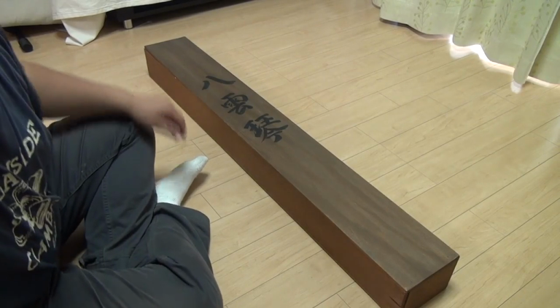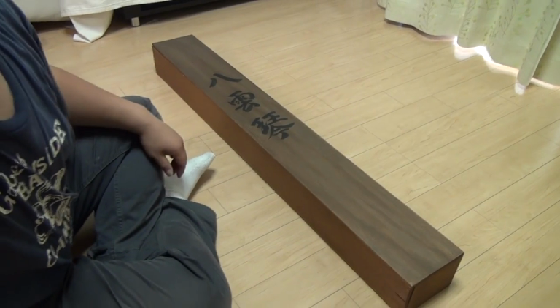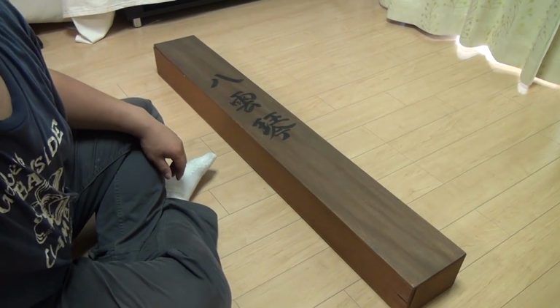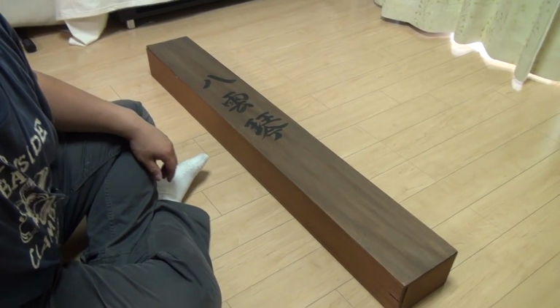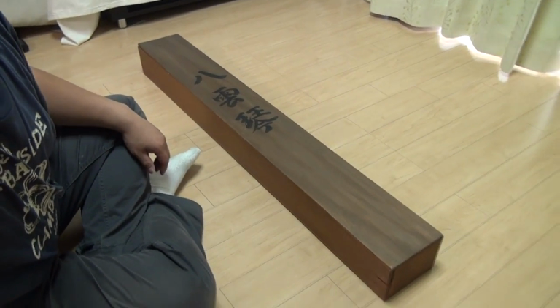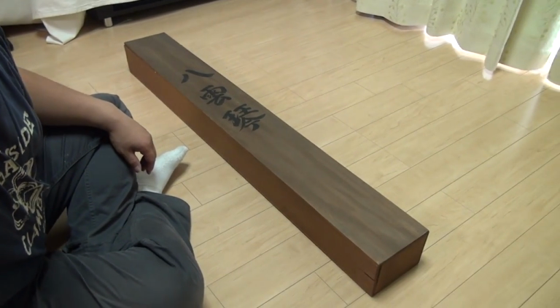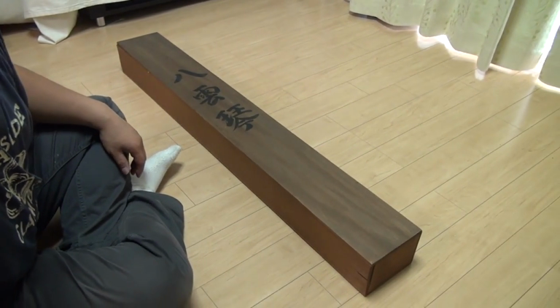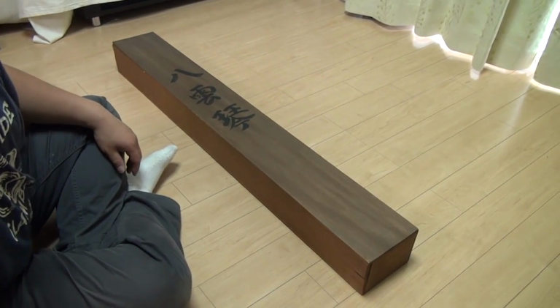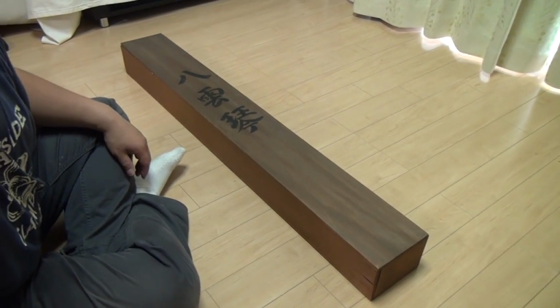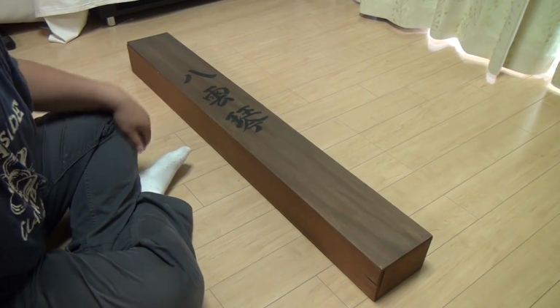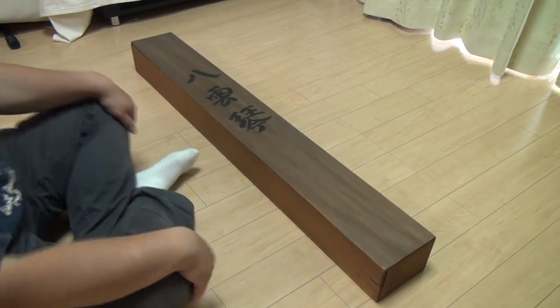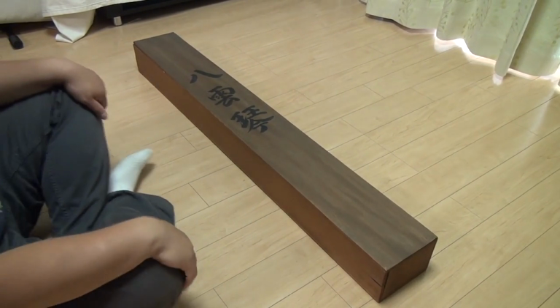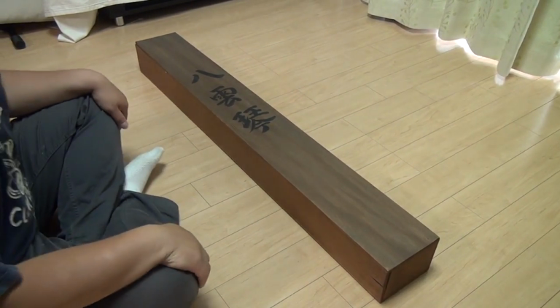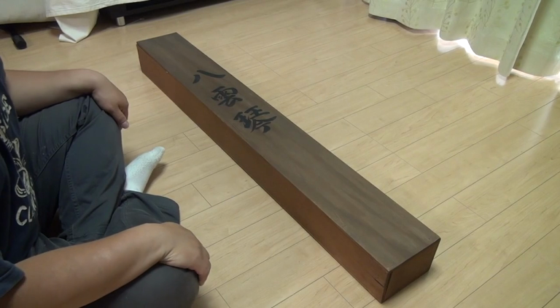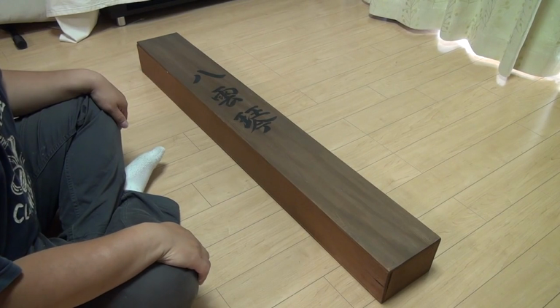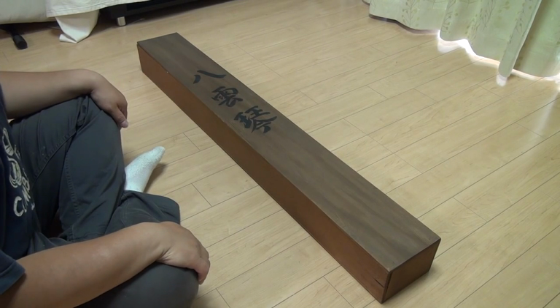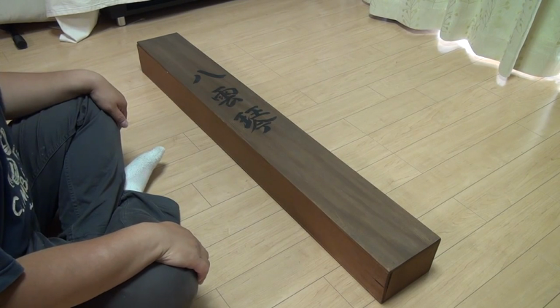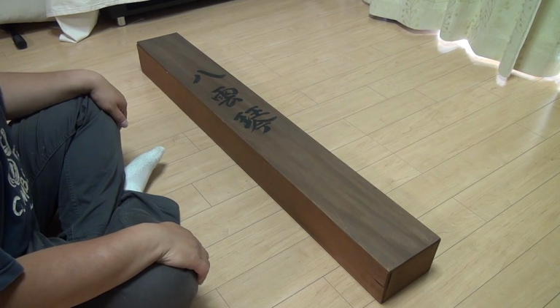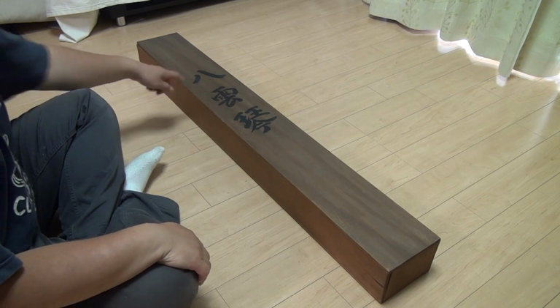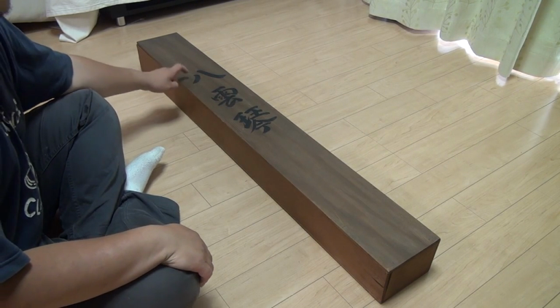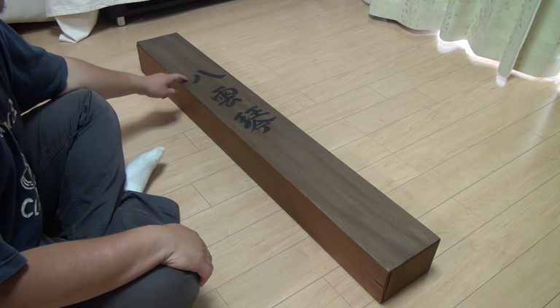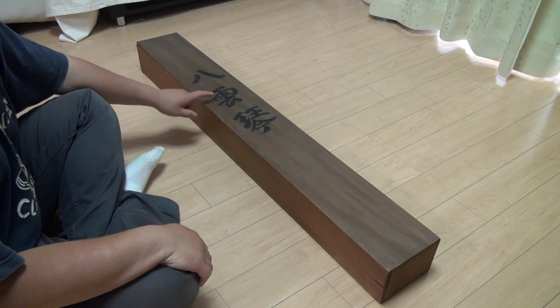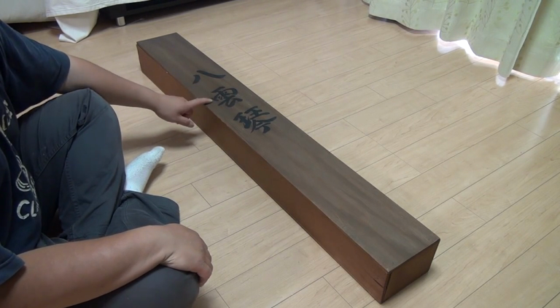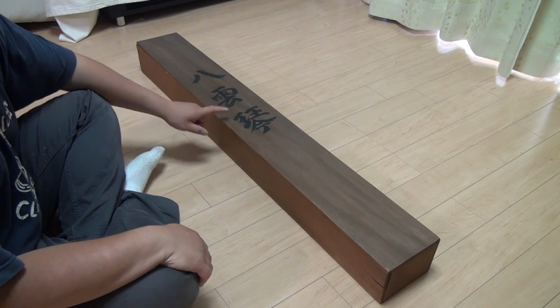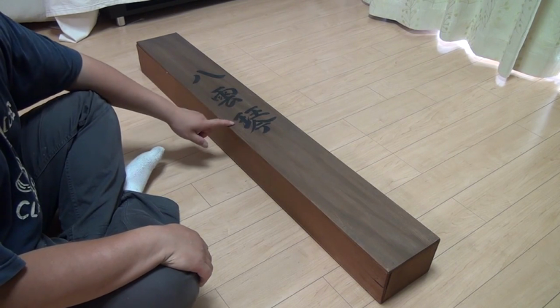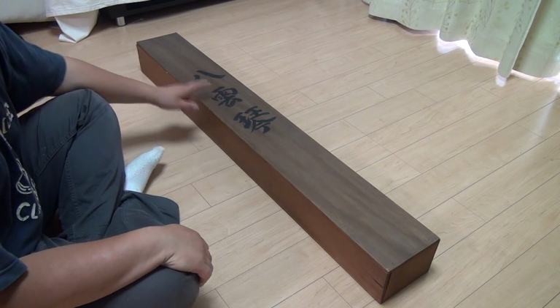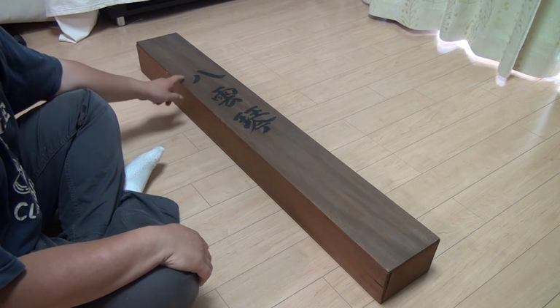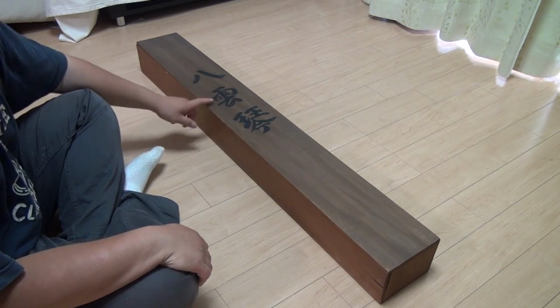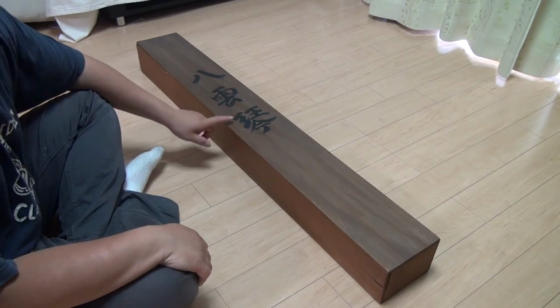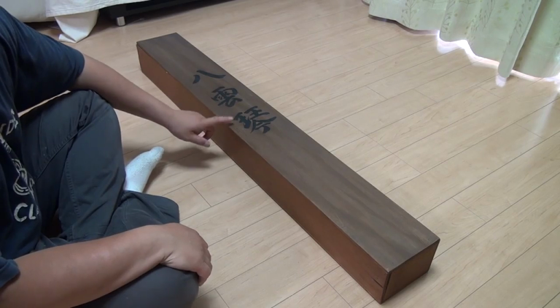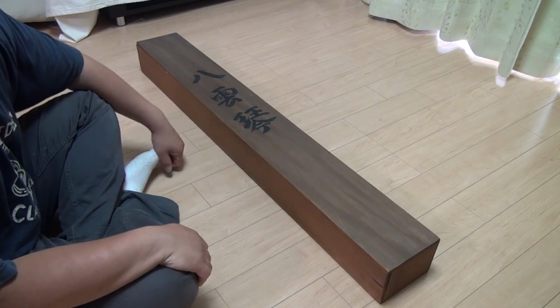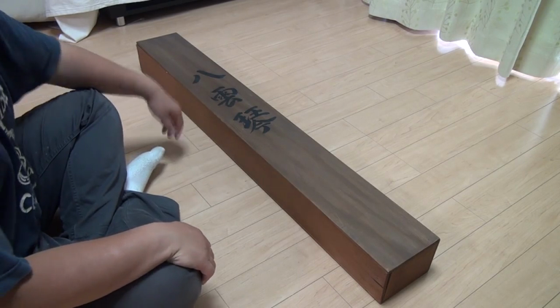Hi, this is TK Viper and today I'm going to show you a very old and rare Japanese instrument. It is called the Yakumo Goto, the Eight Cloud Zither.